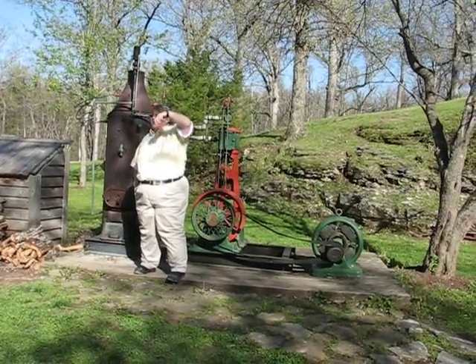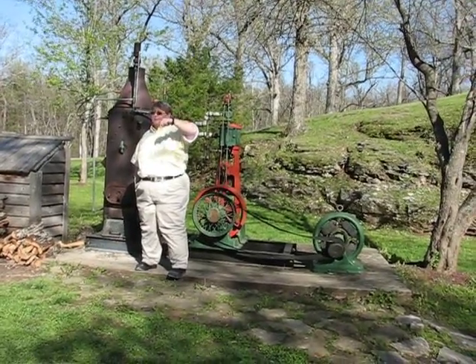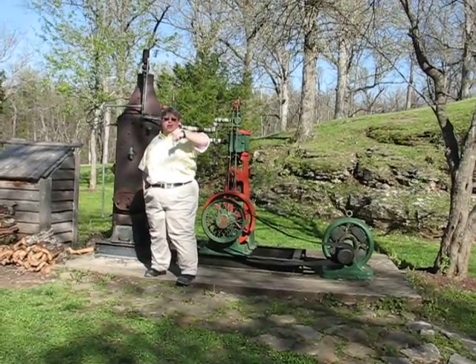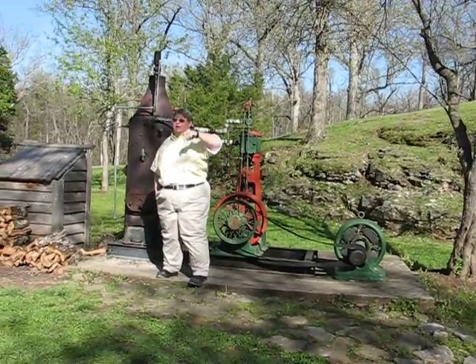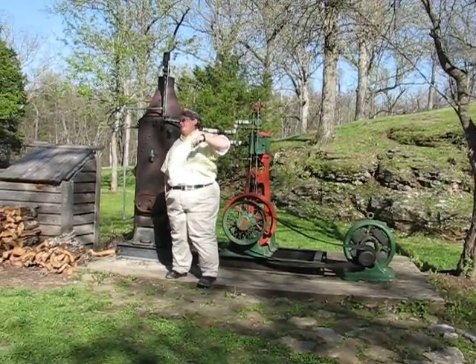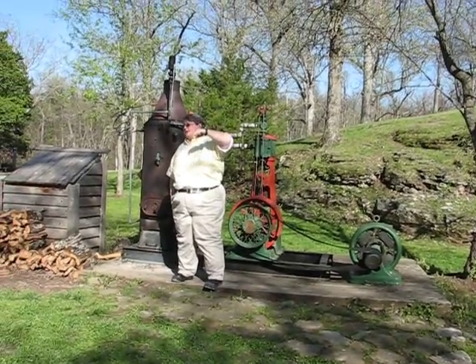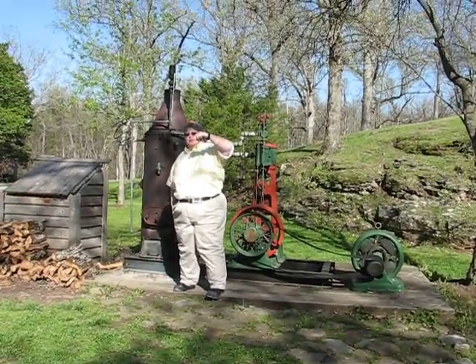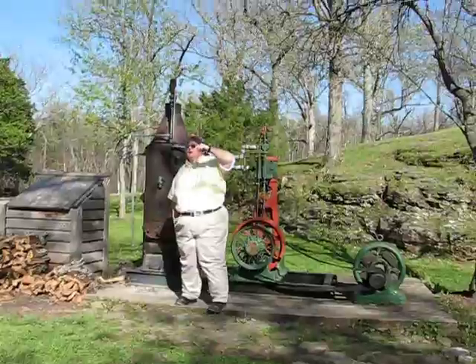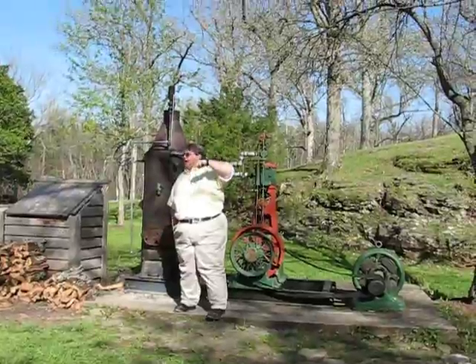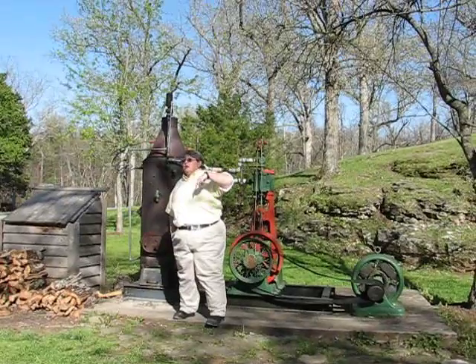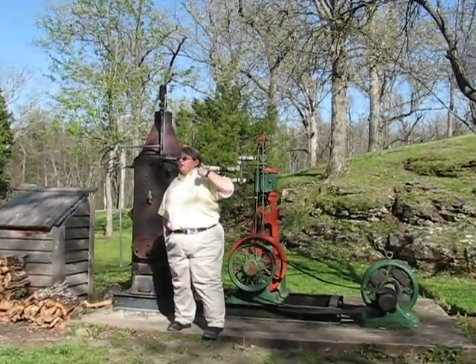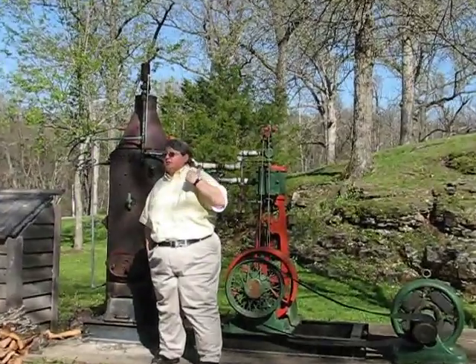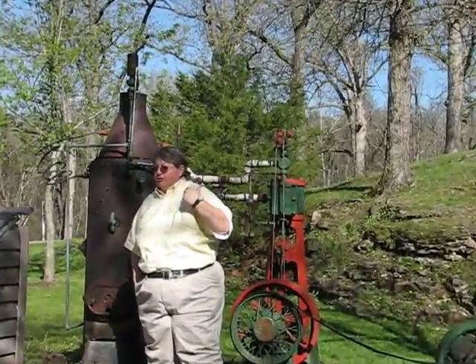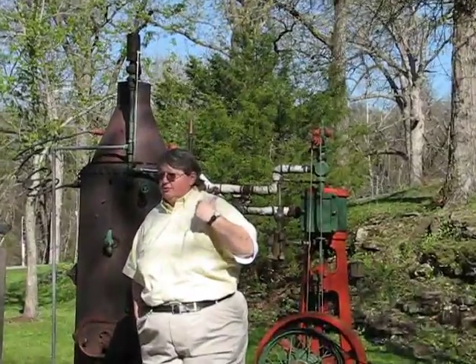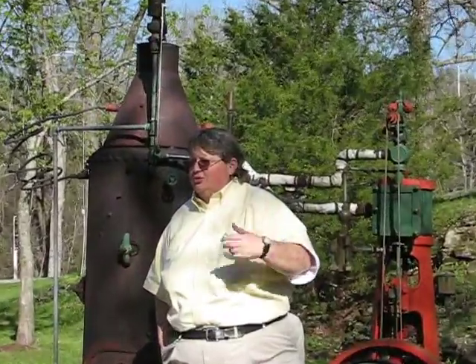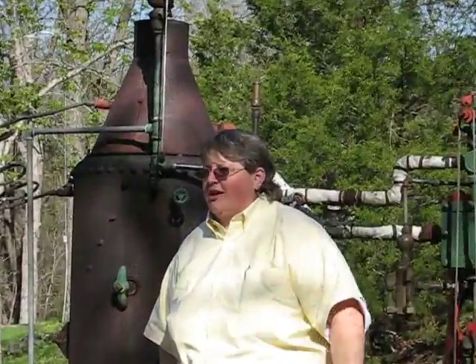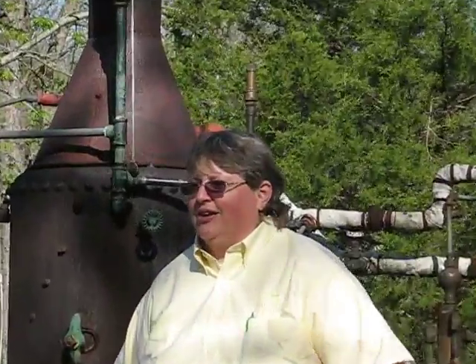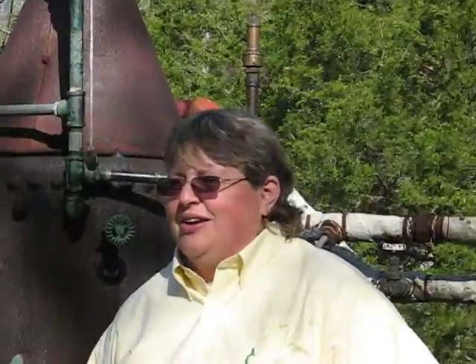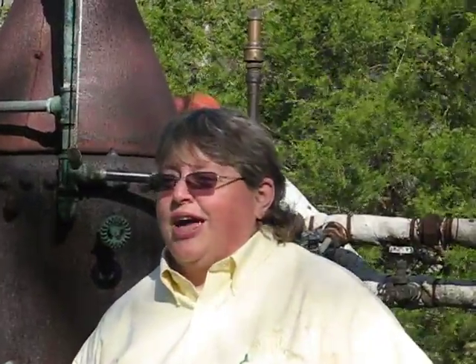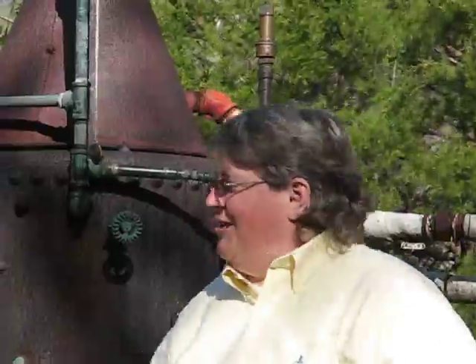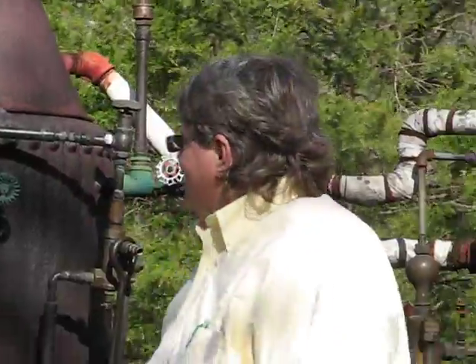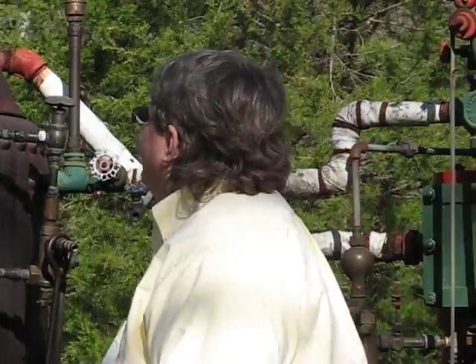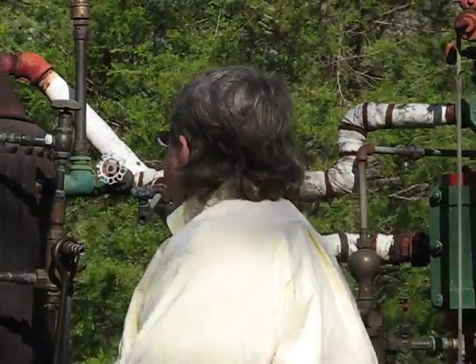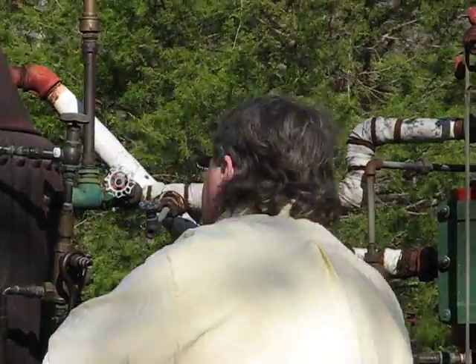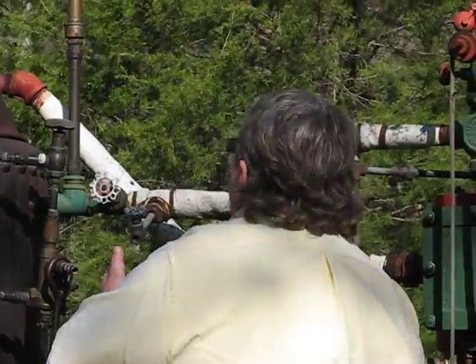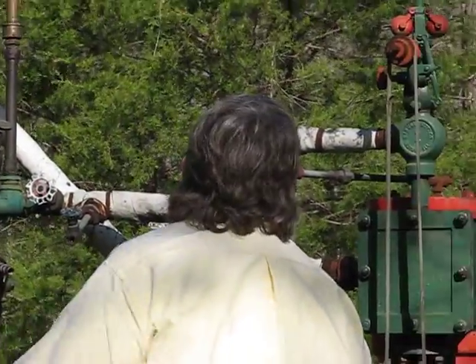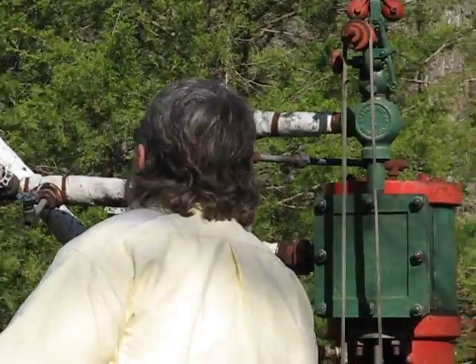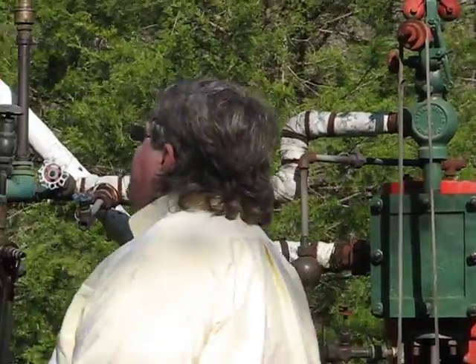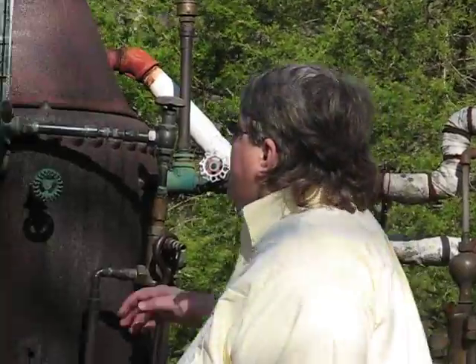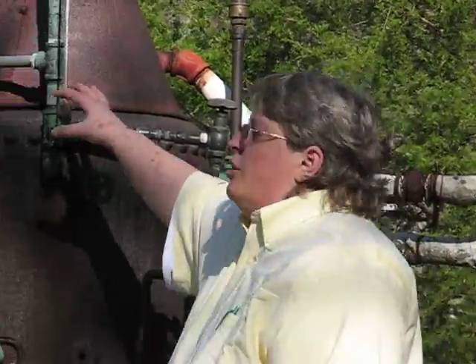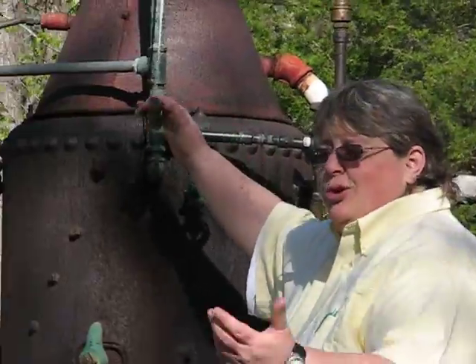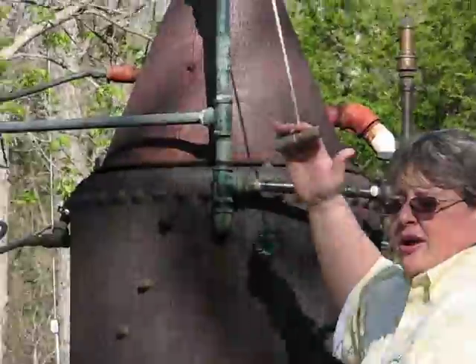We actually had lights here in the cave before they ever had lights in Springfield. So much for caves being archaic and everything. But this really doesn't work very much anymore. The only thing that still works is the coolest part of it.